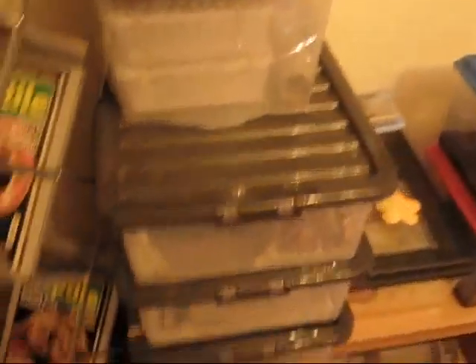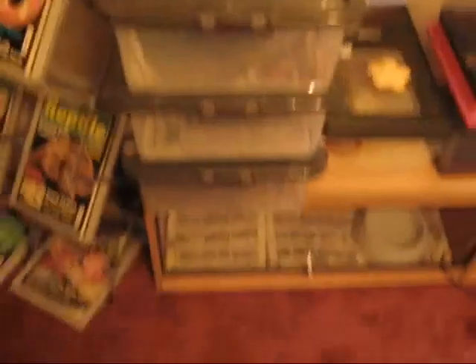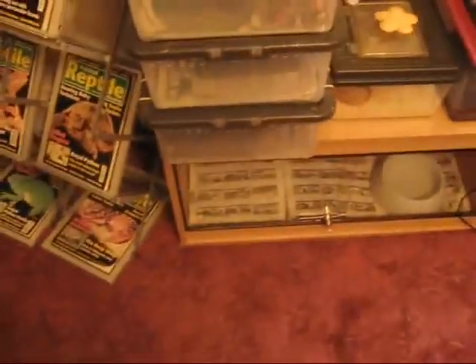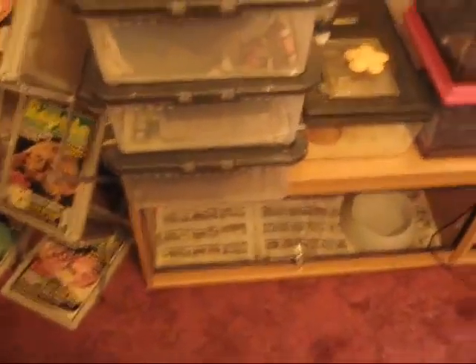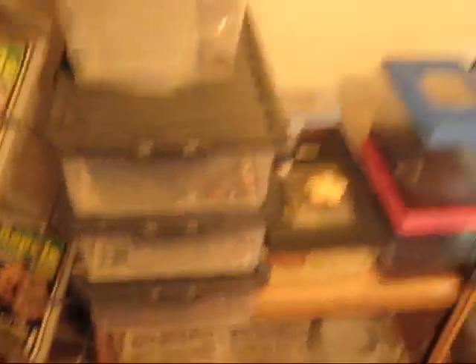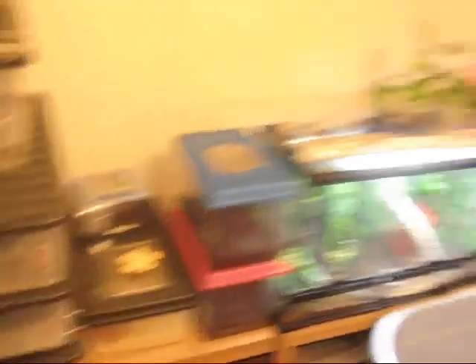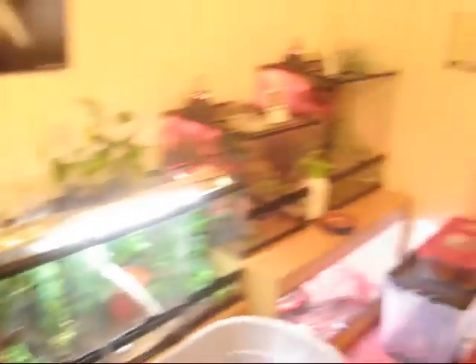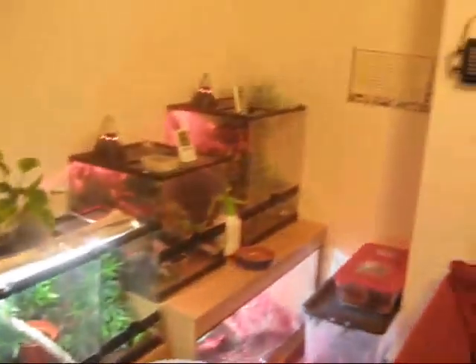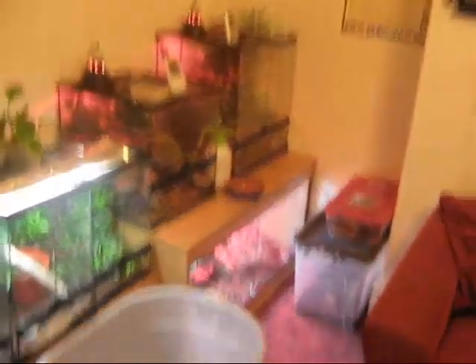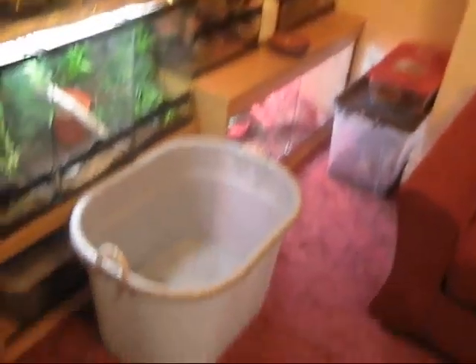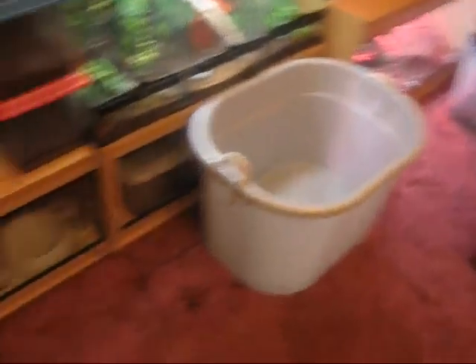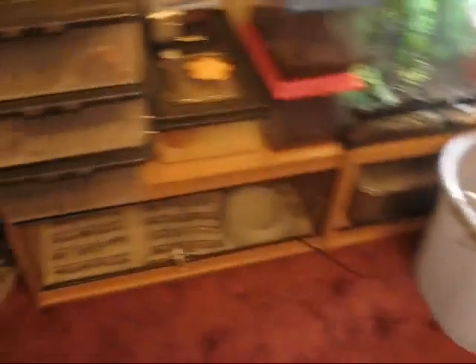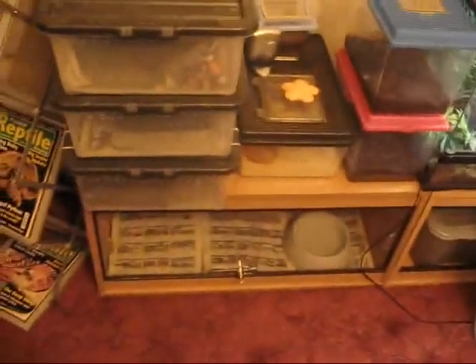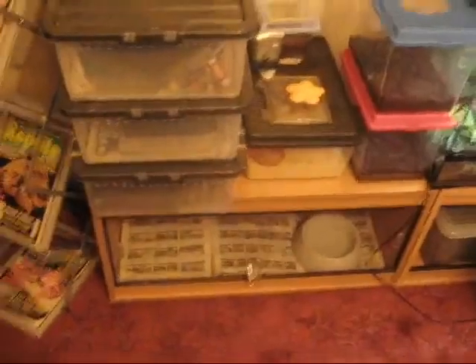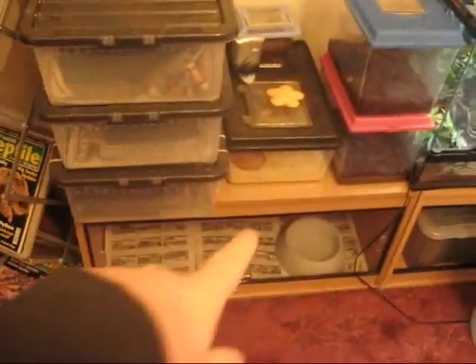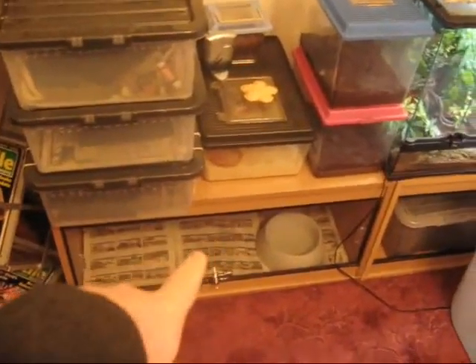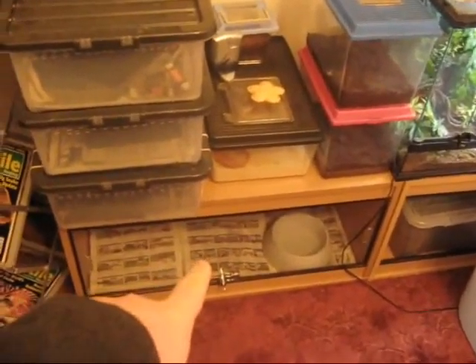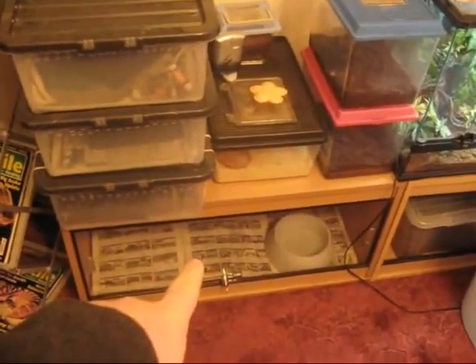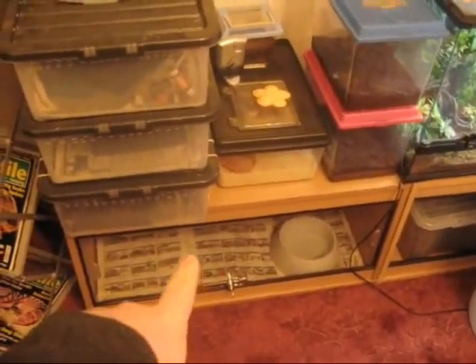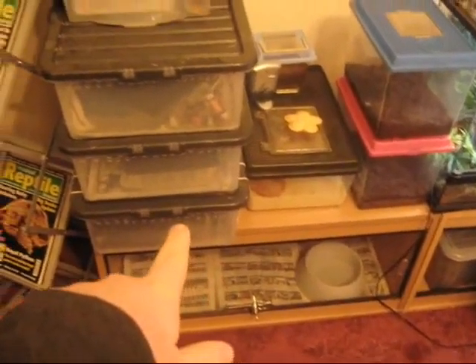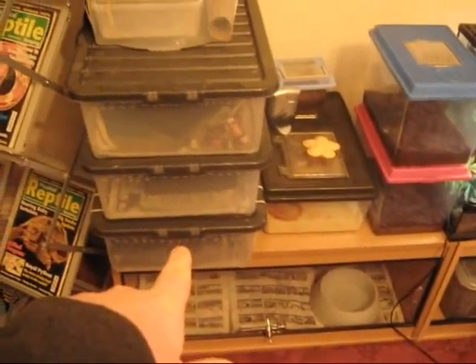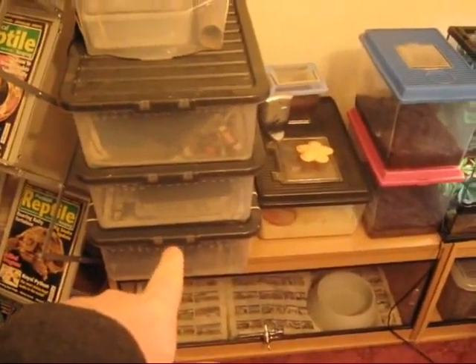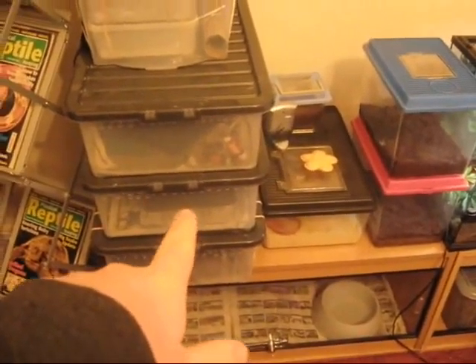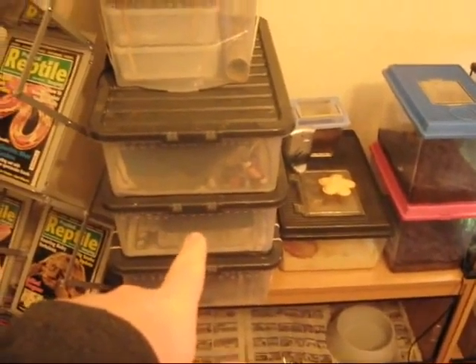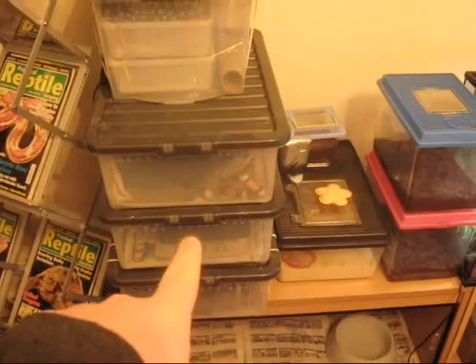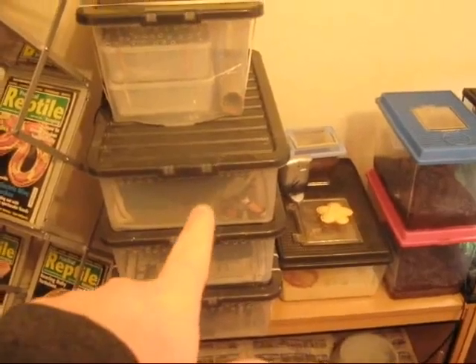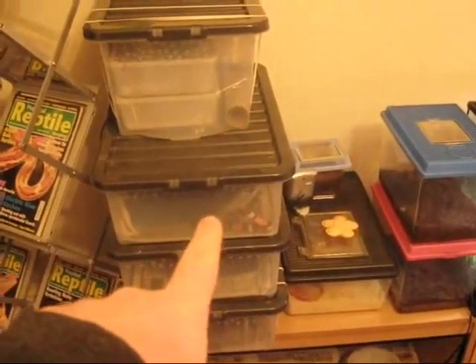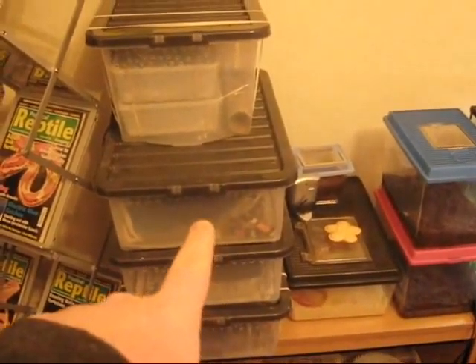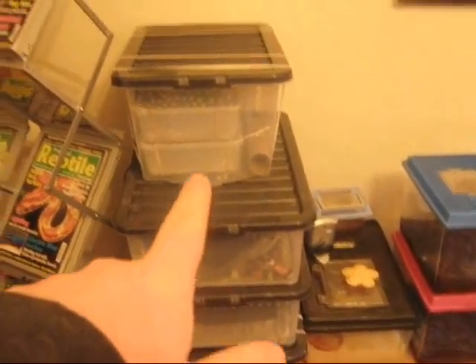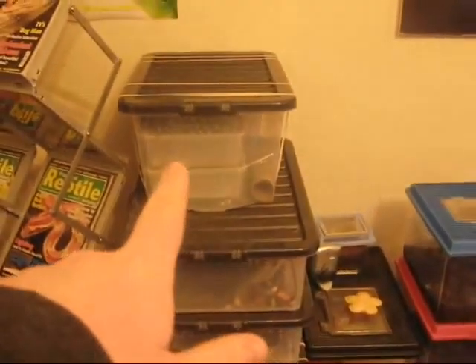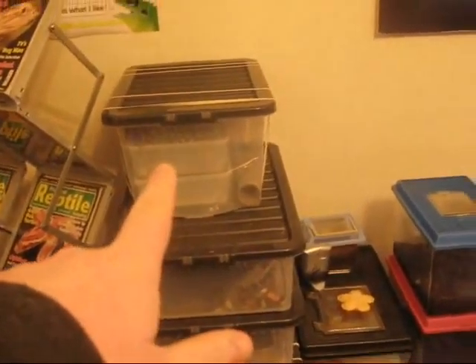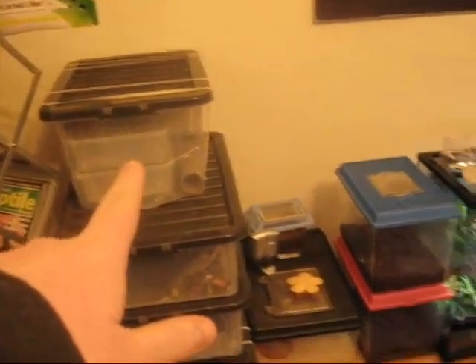Then I've got the start of the animals — they all go along this wall. The bottom tank has the four corn snakes, another milk snake, the ball python, another milk snake, and there's four baby corn snakes in there.